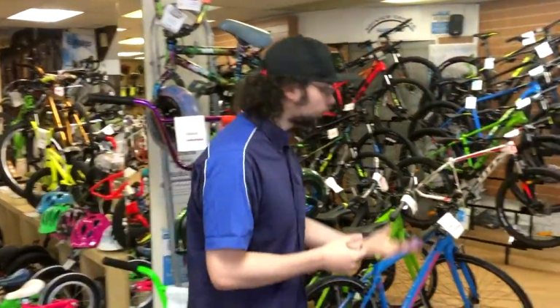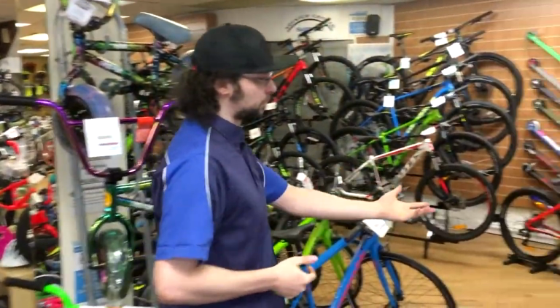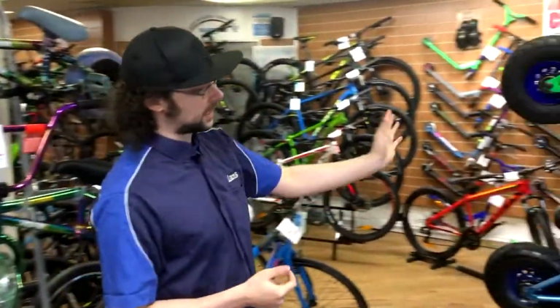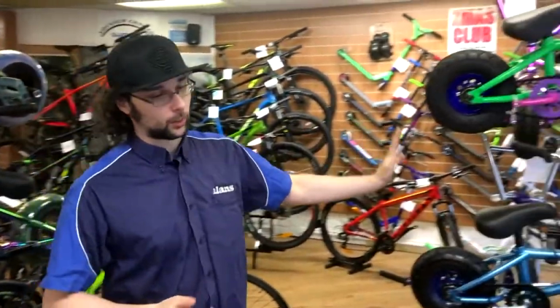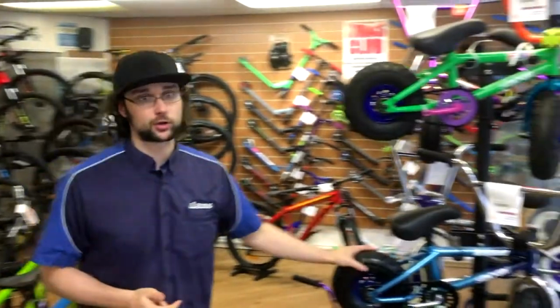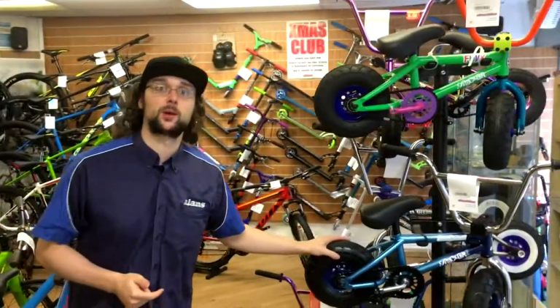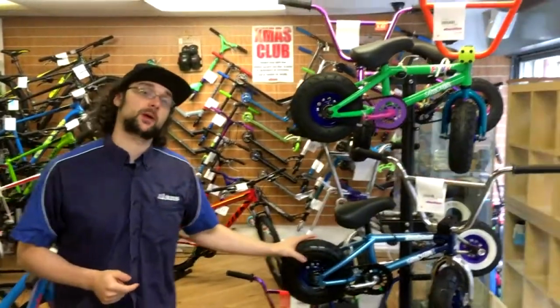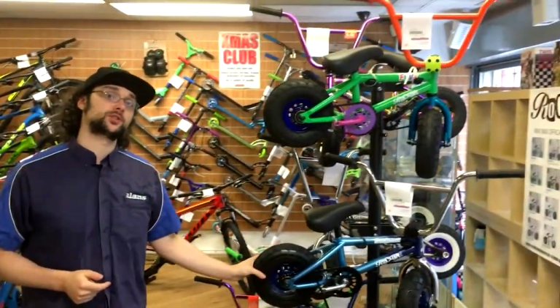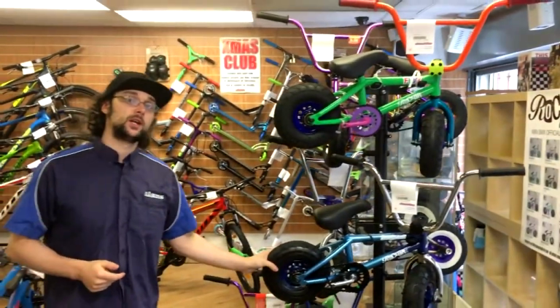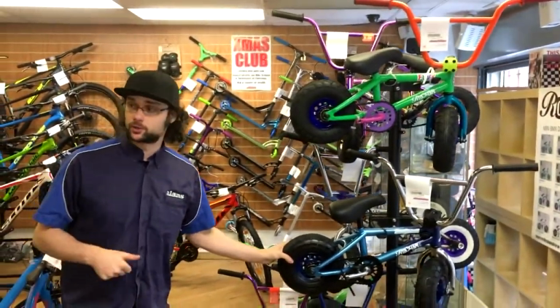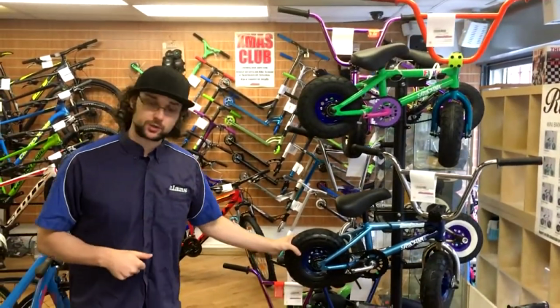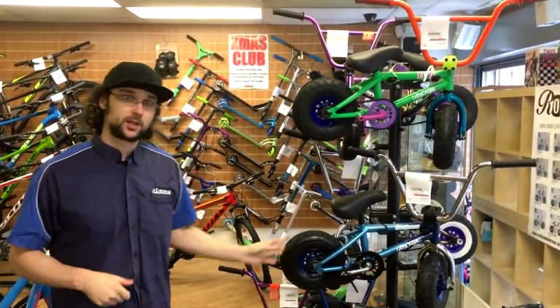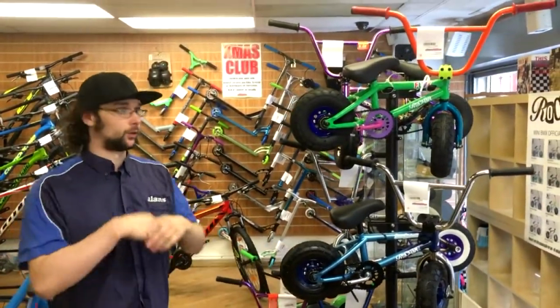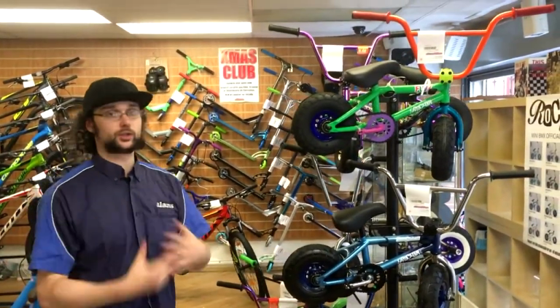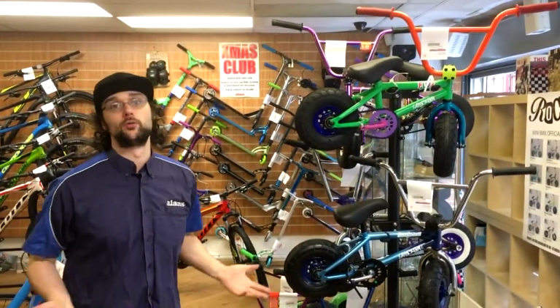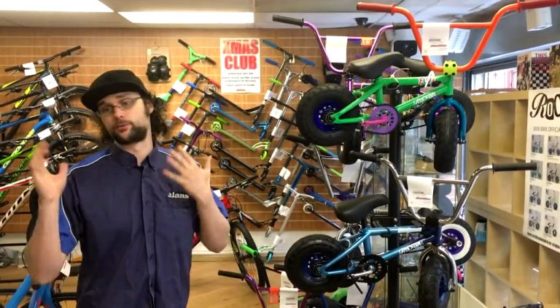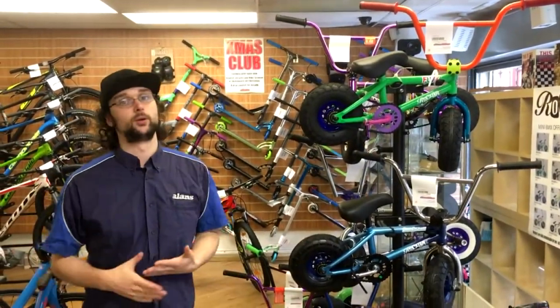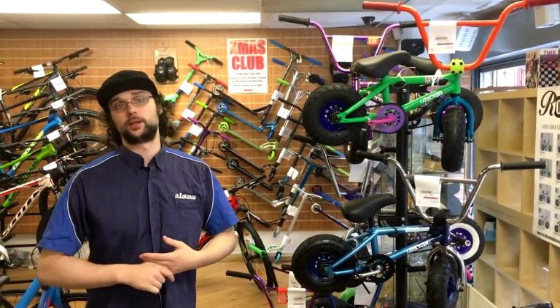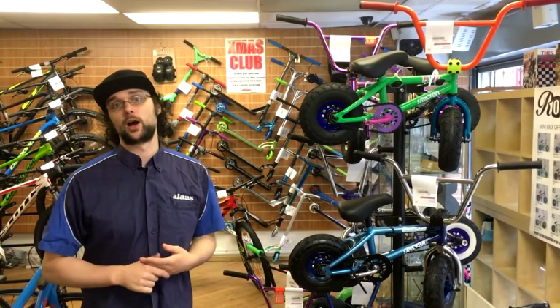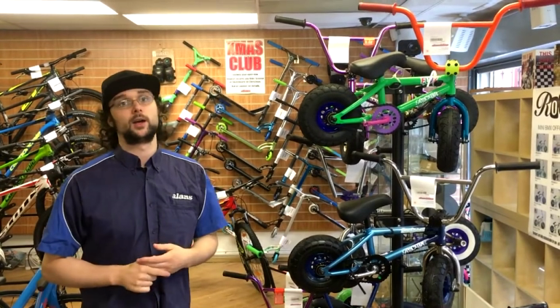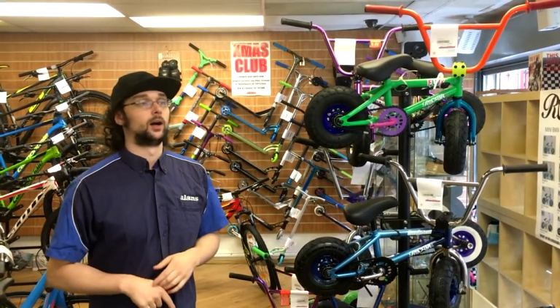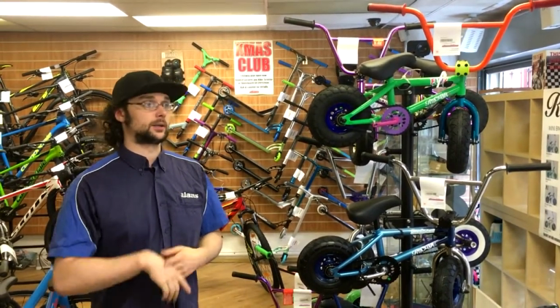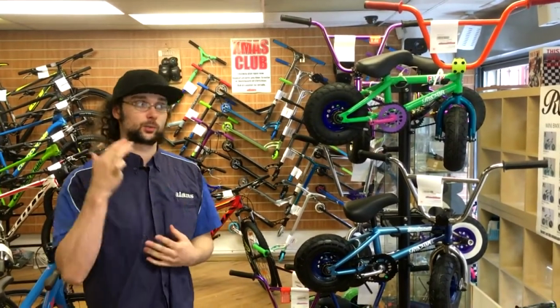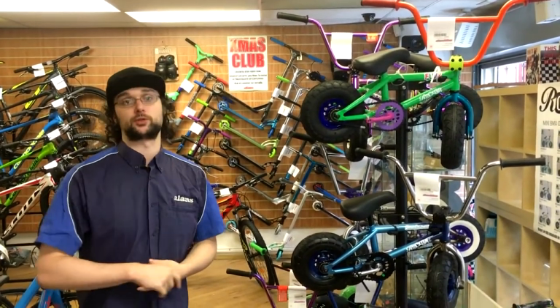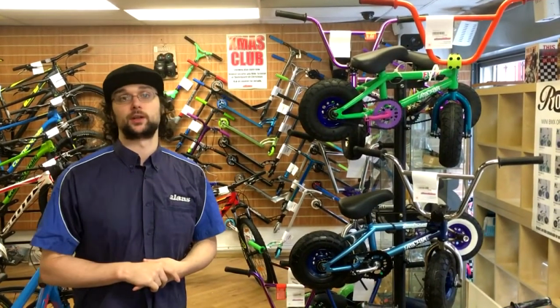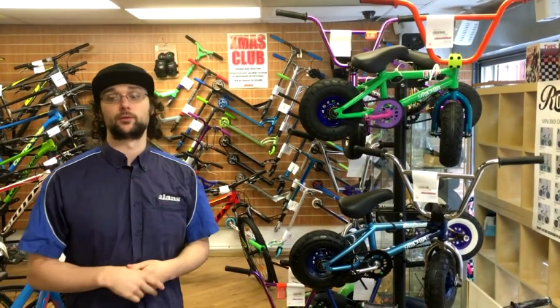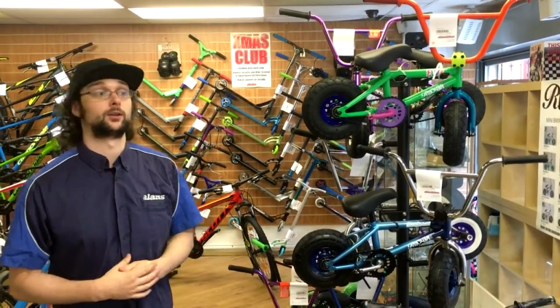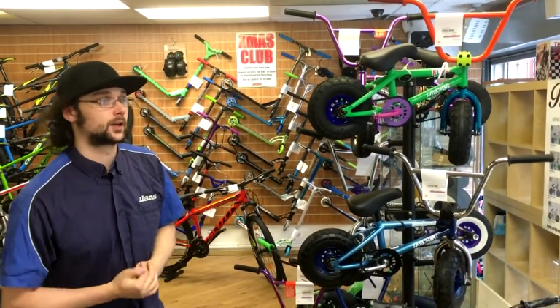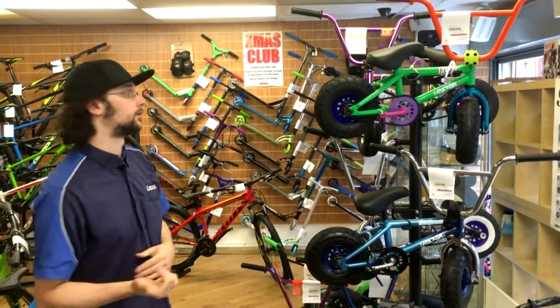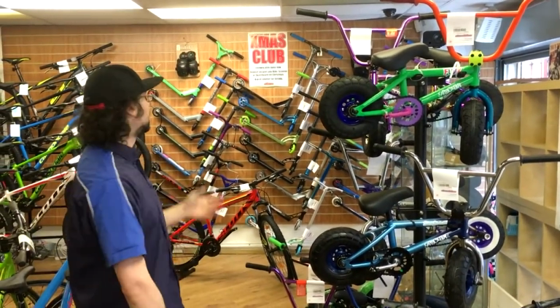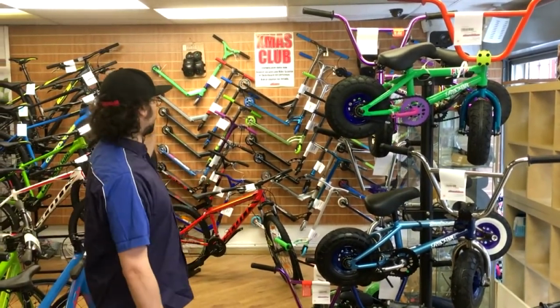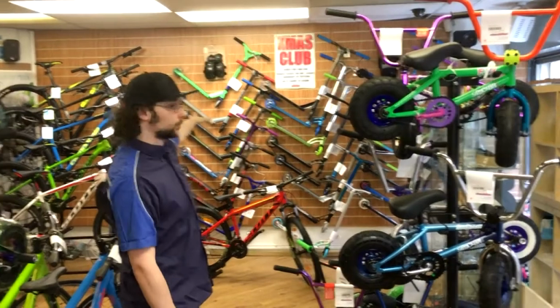You can also put these away on our Christmas Club with a £50 deposit — we set the scooters aside for Christmas. They get fully checked over, come fully built and ready to ride, and get stashed away for Santa Claus to come deliver.